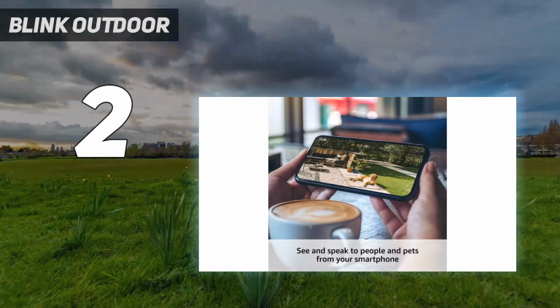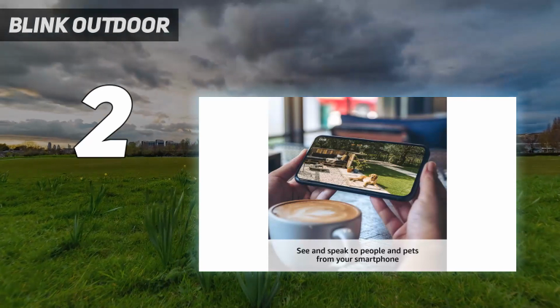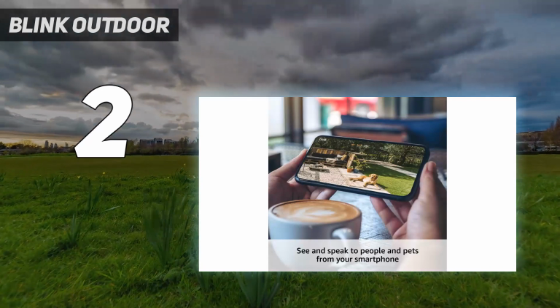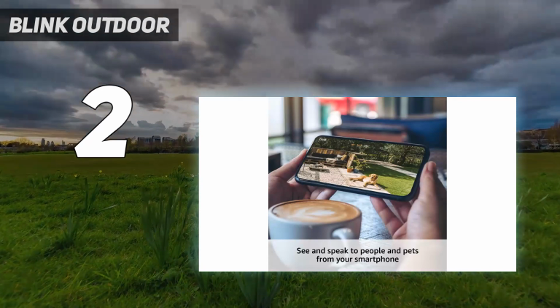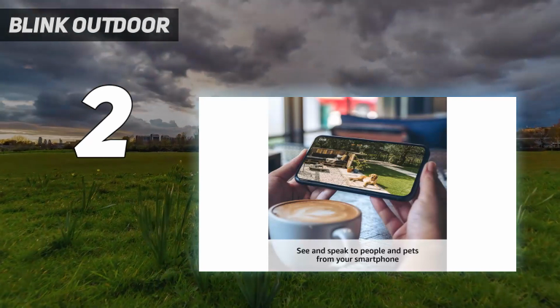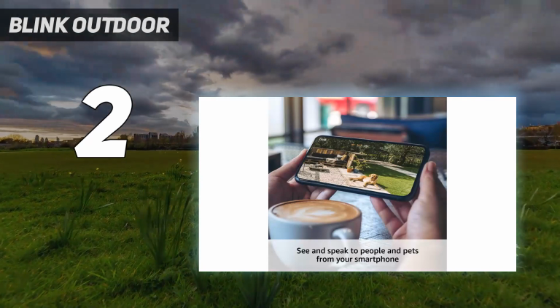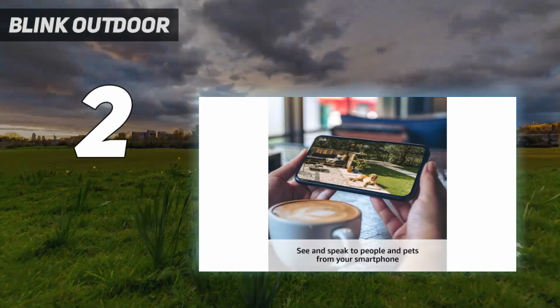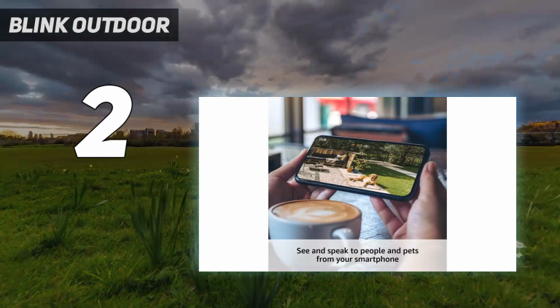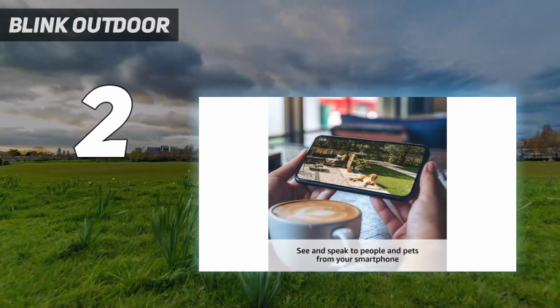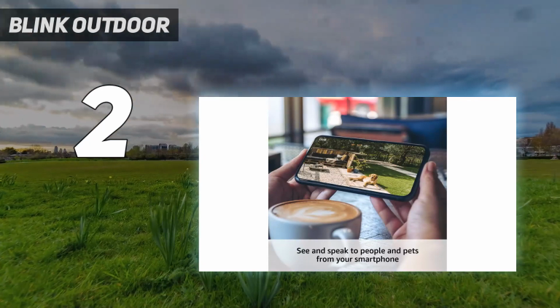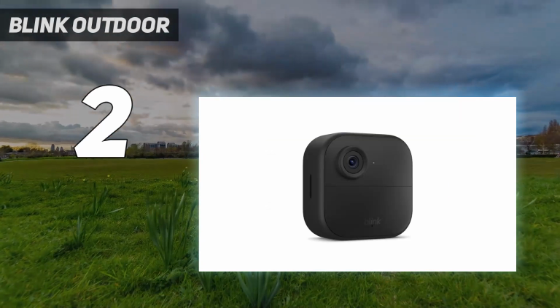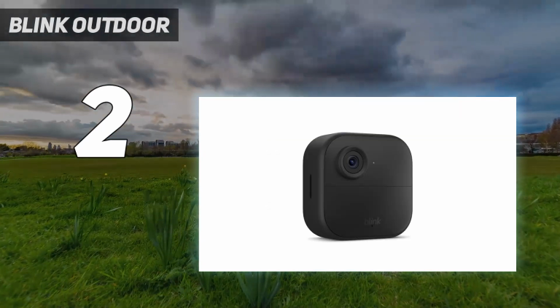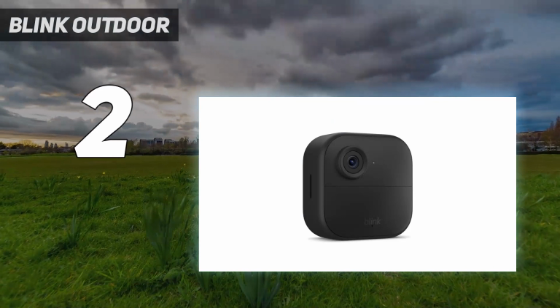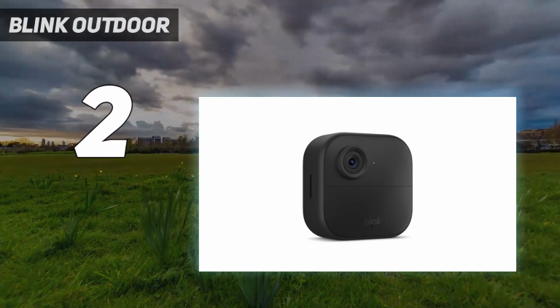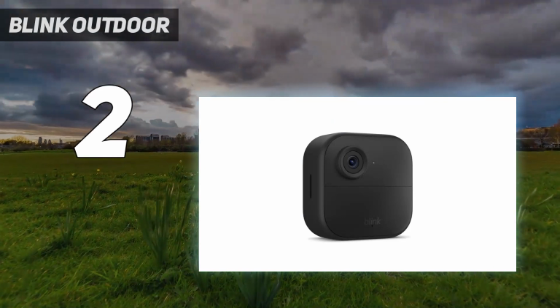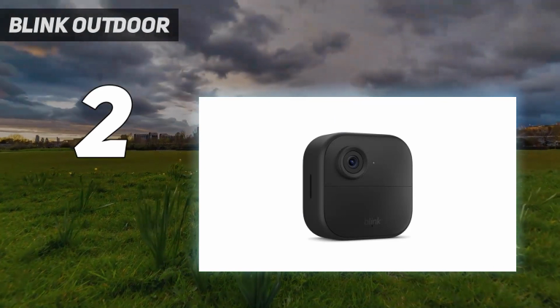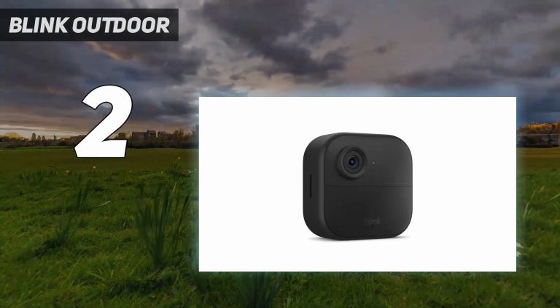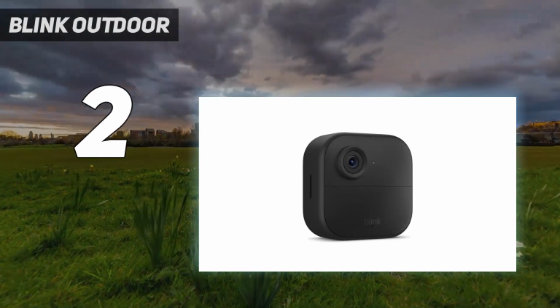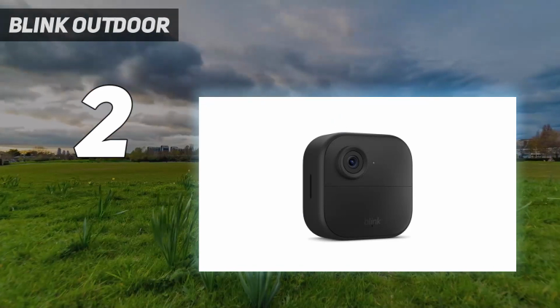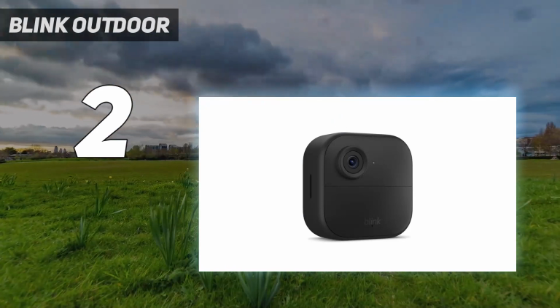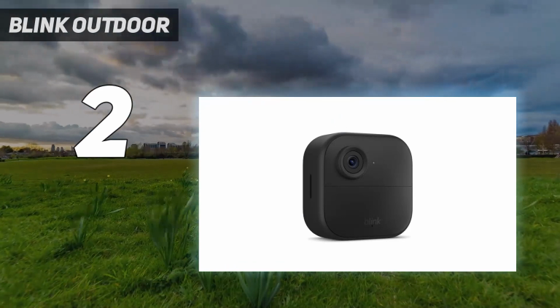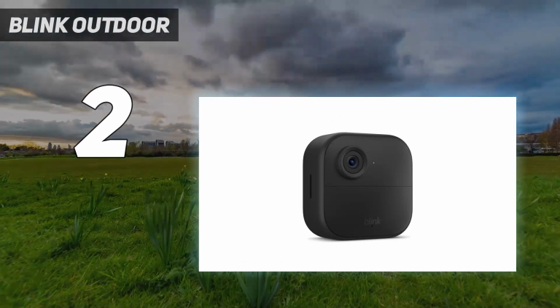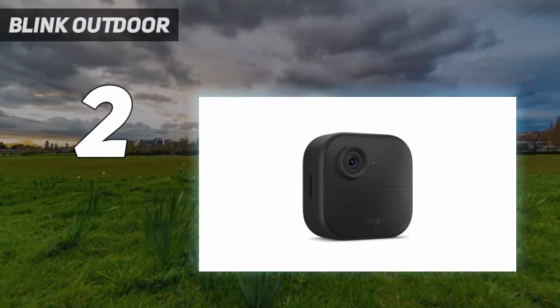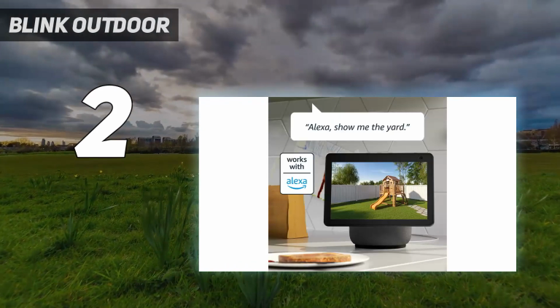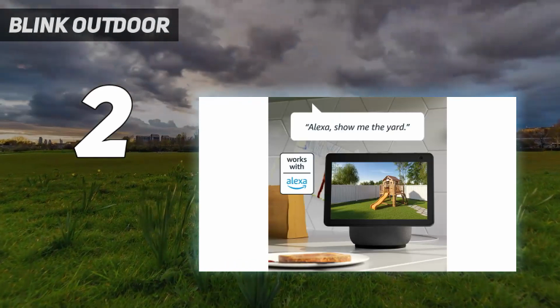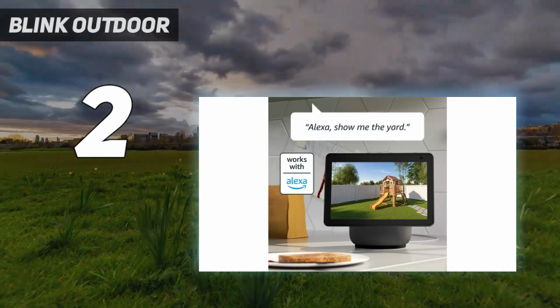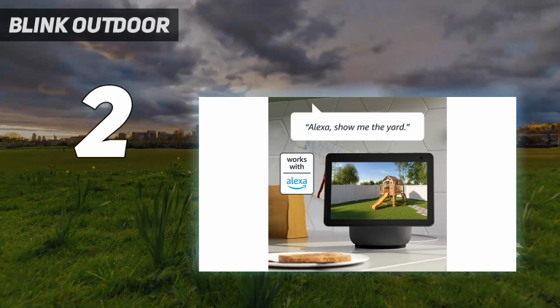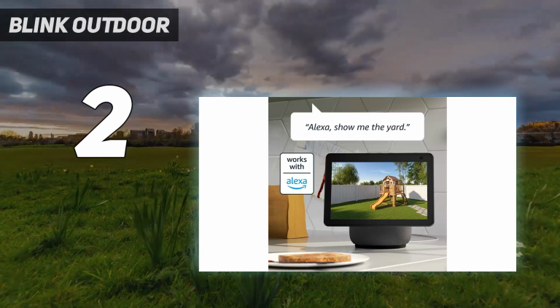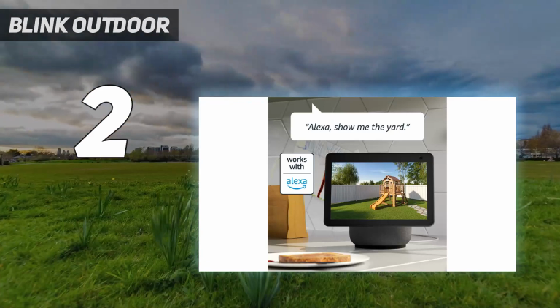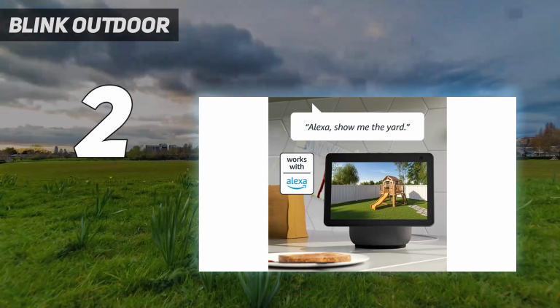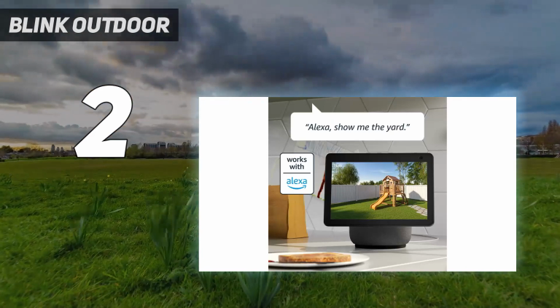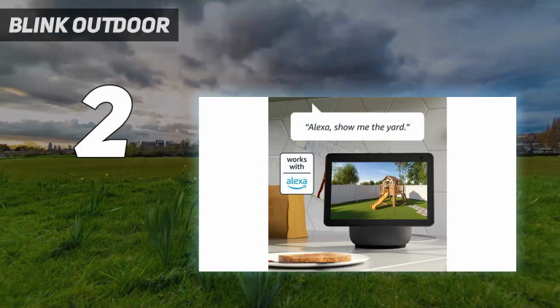Cloud storage starts at $3 per month or $30 per year. Blink's app is fairly robust, and while it doesn't have all the bells and whistles of more expensive cameras, it has plenty of features for the price.